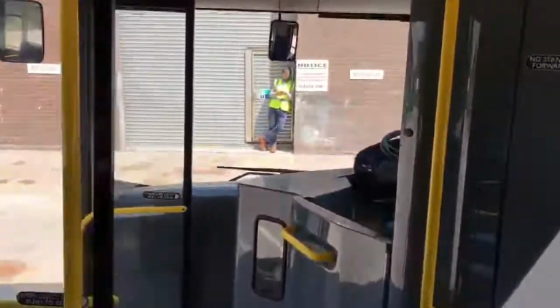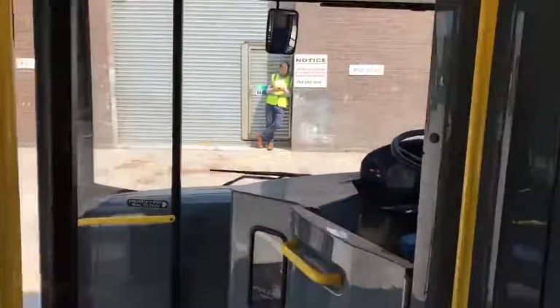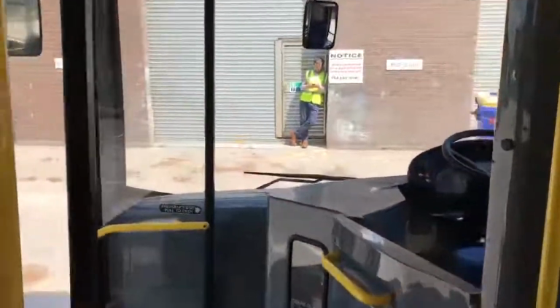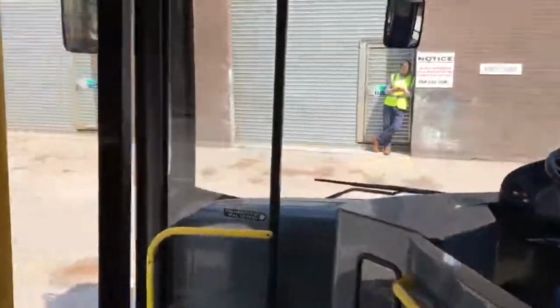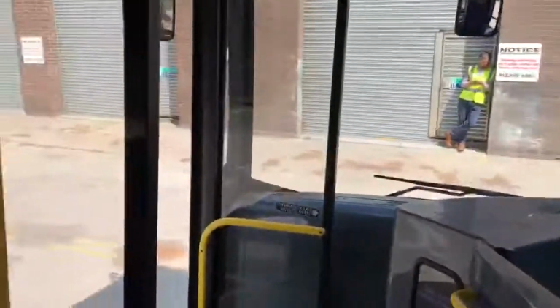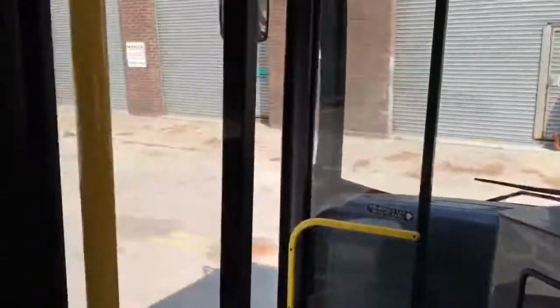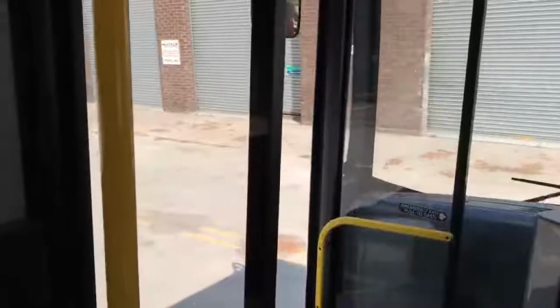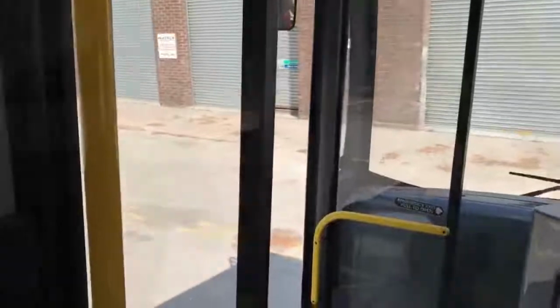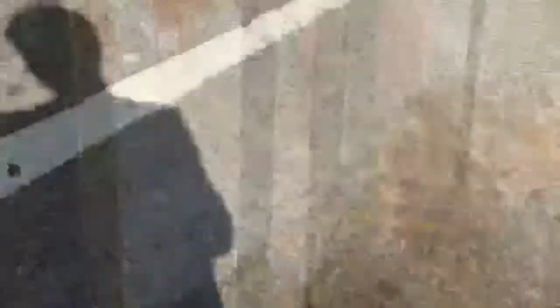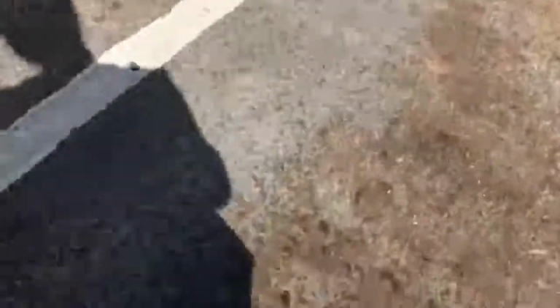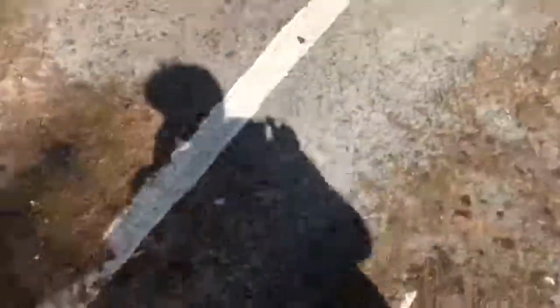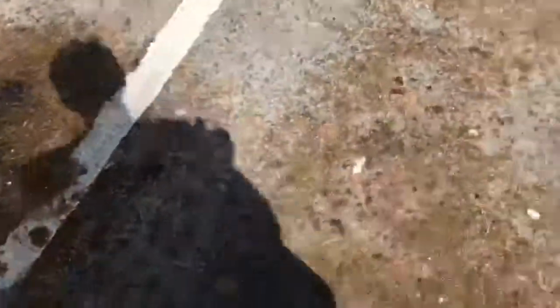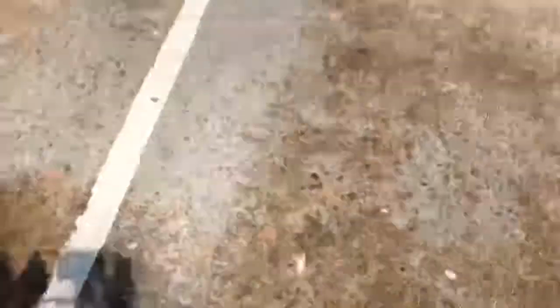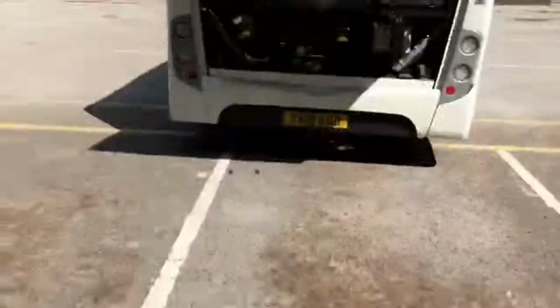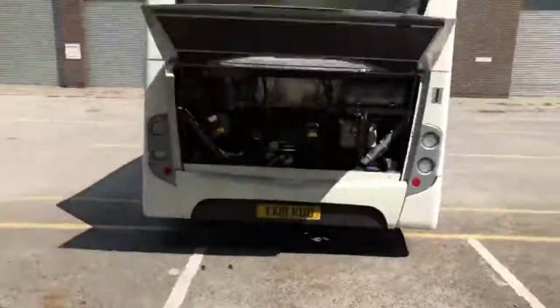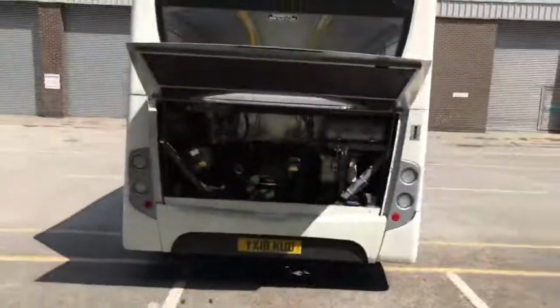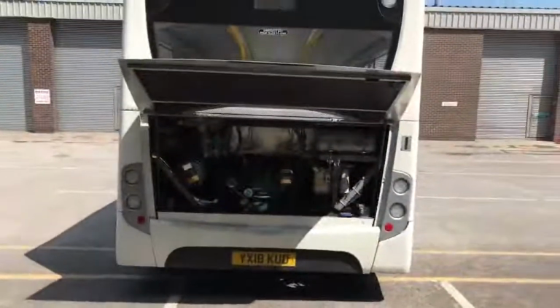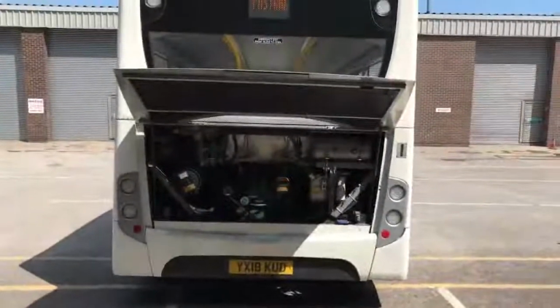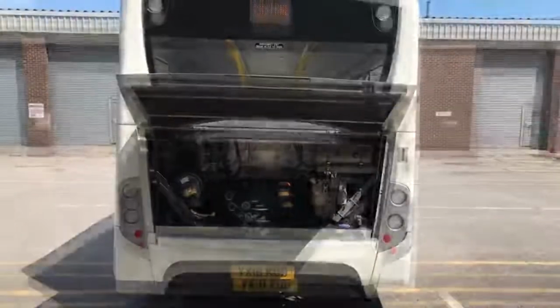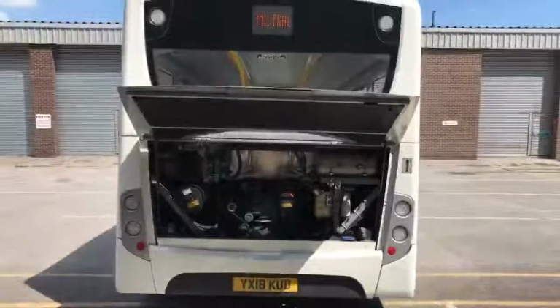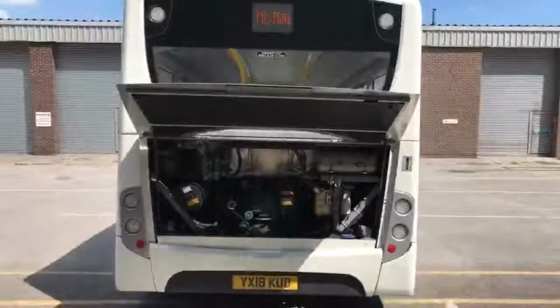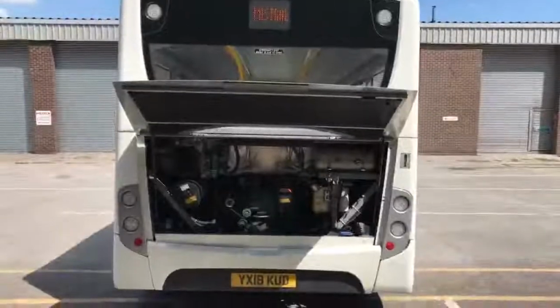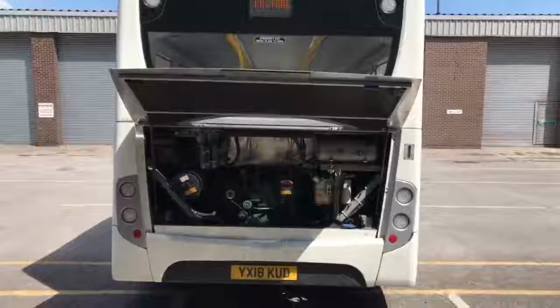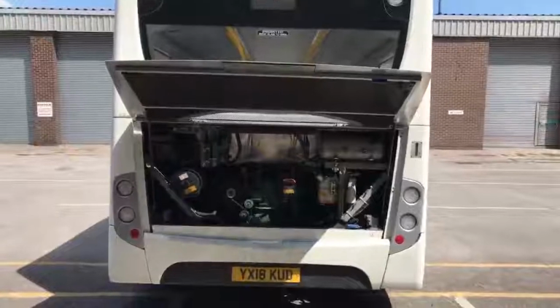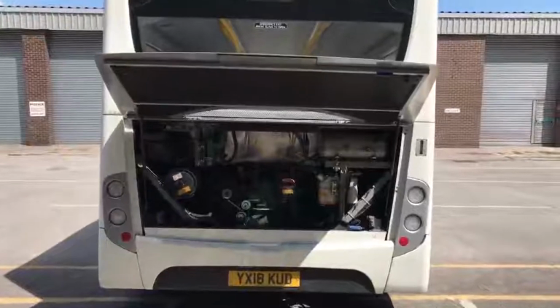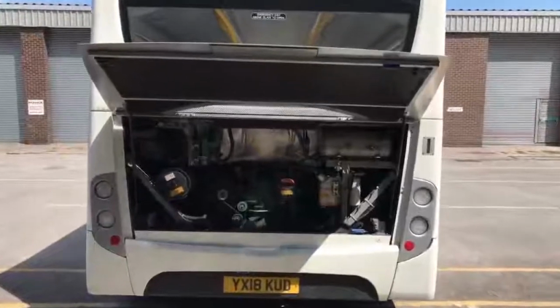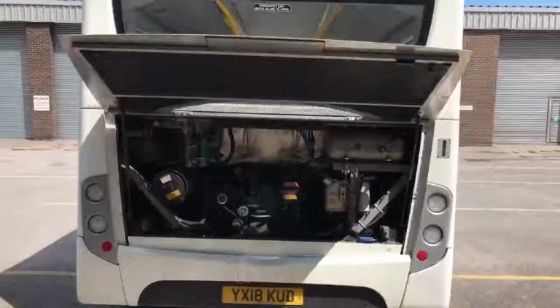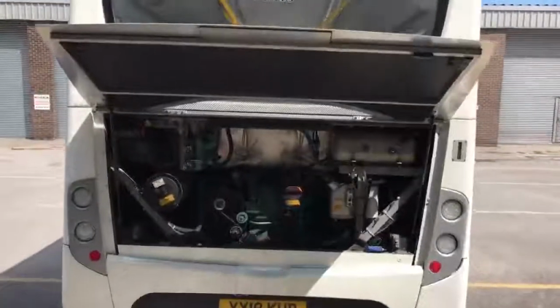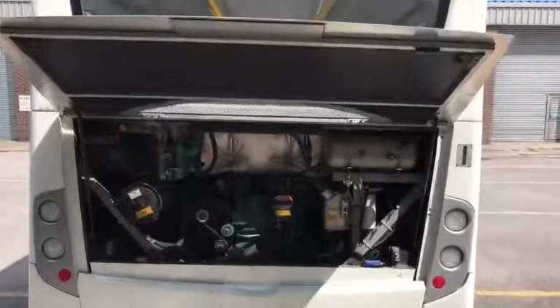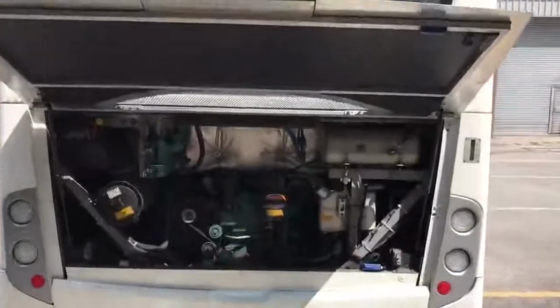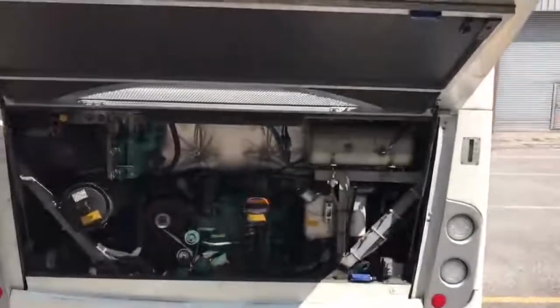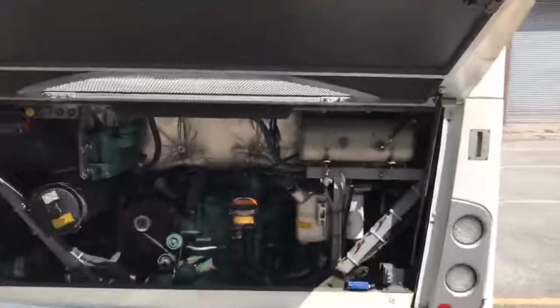And now we'll take you to the engine bay area. With the engine now running, I'll take you up to the engine bay itself for a closer inspection.